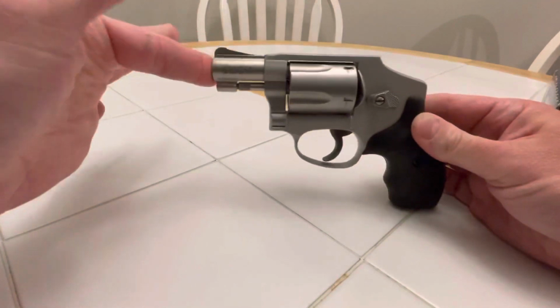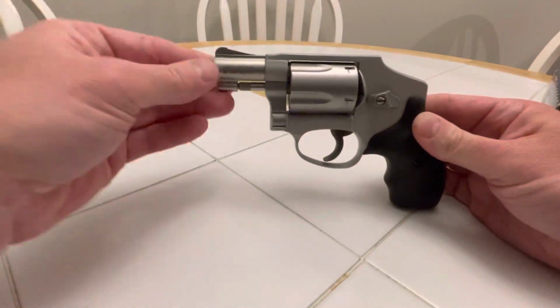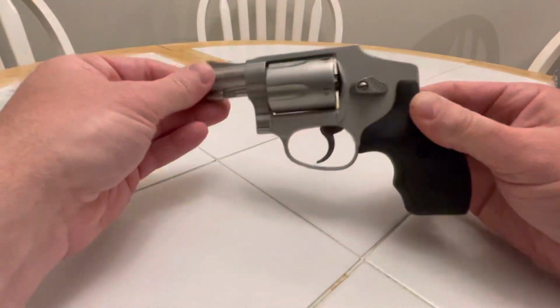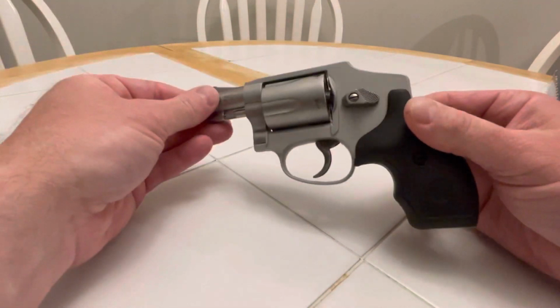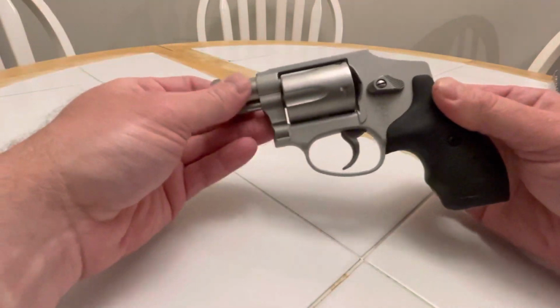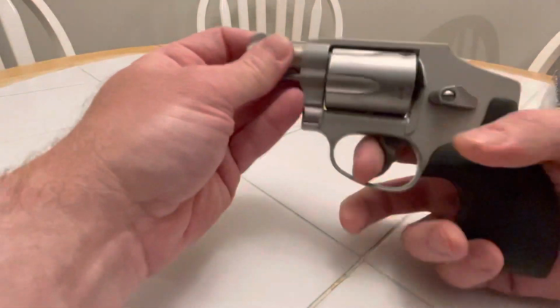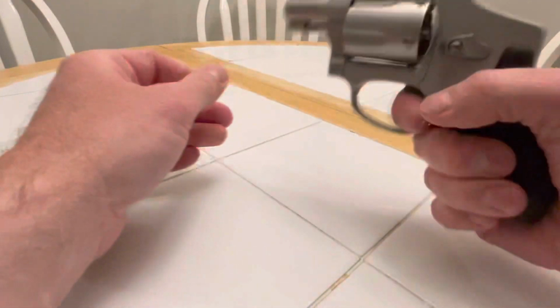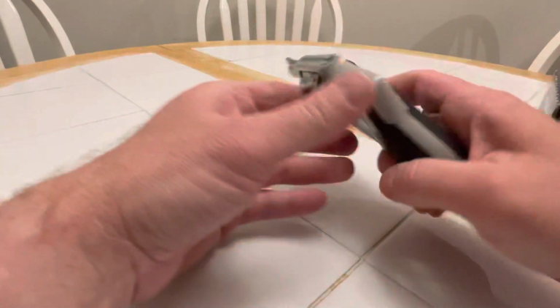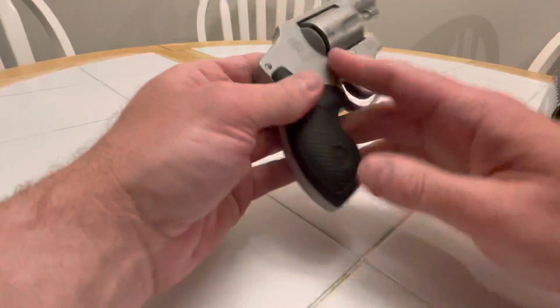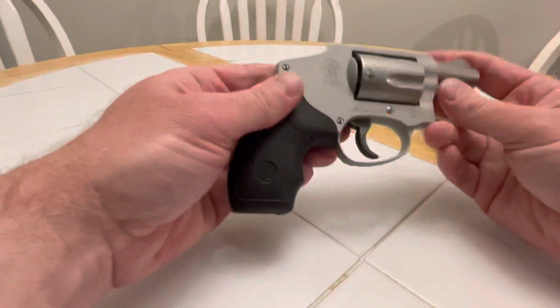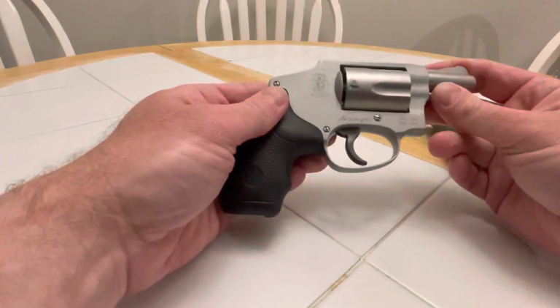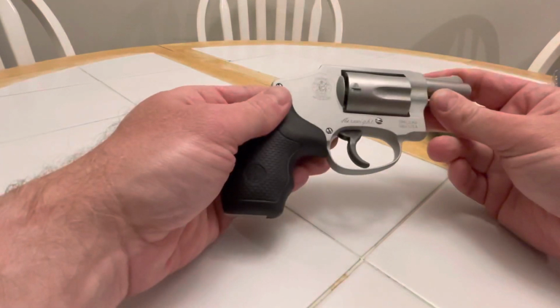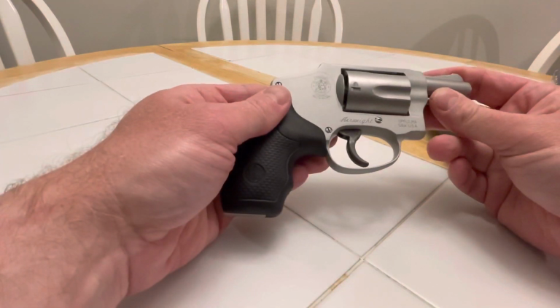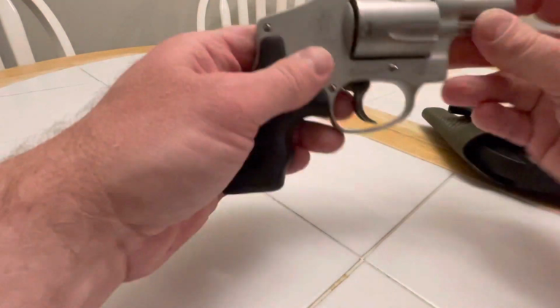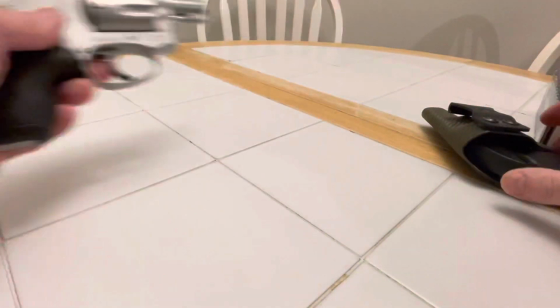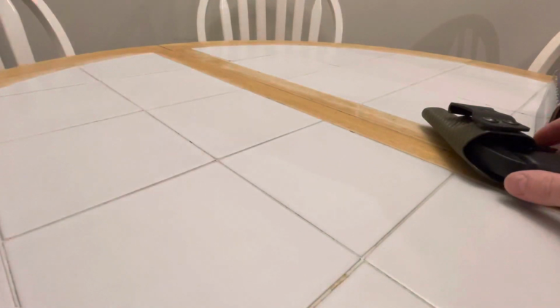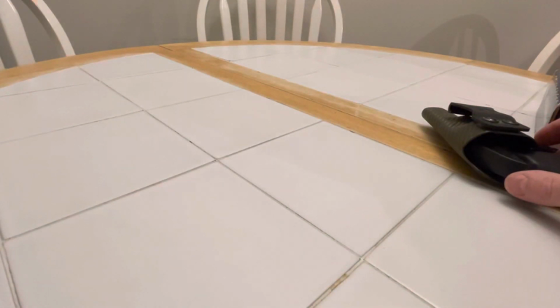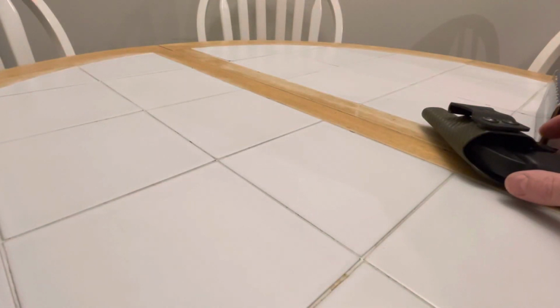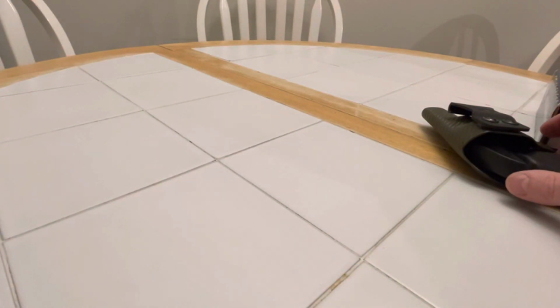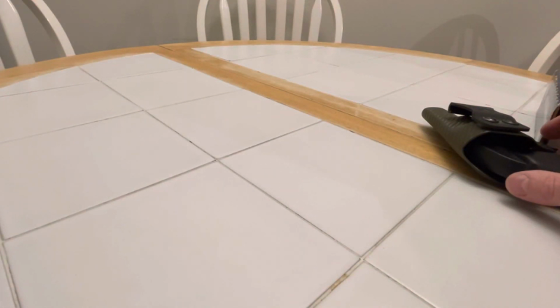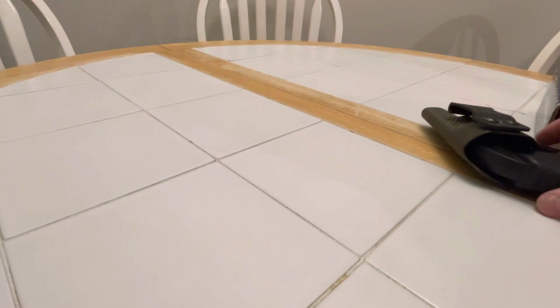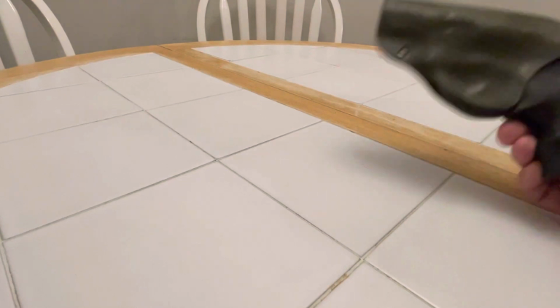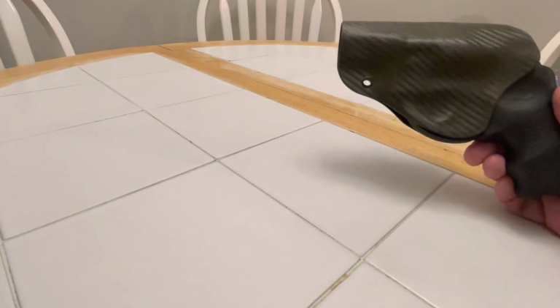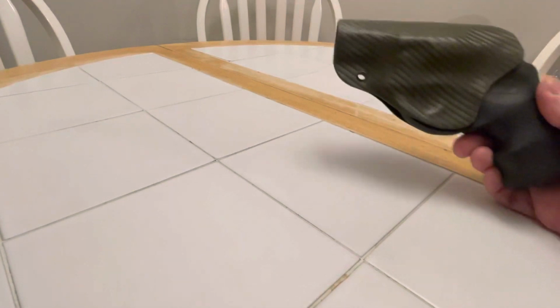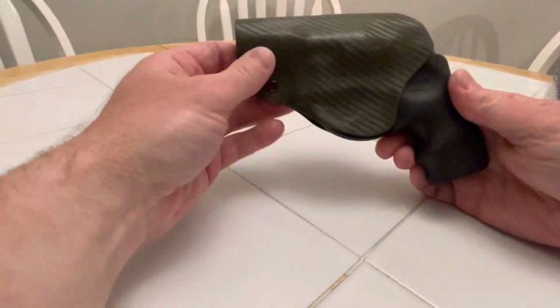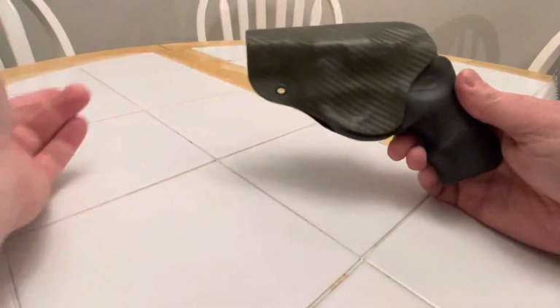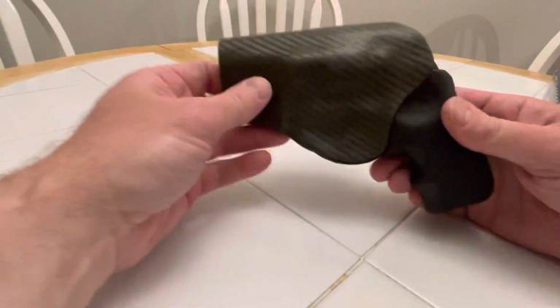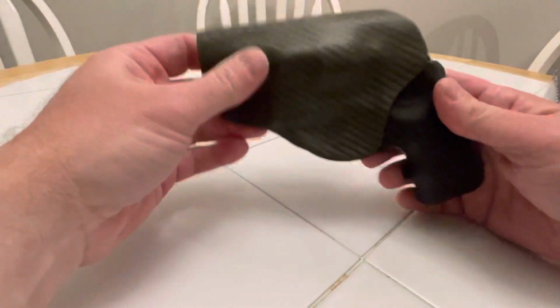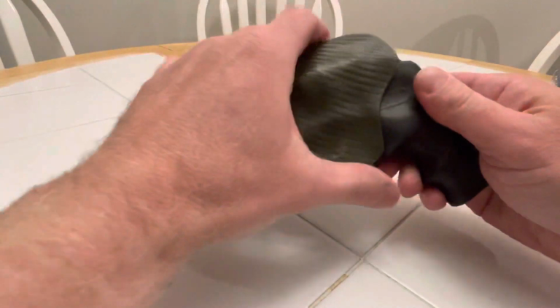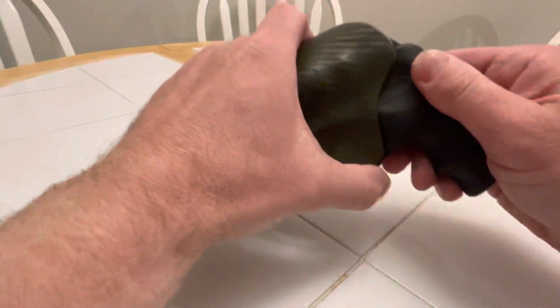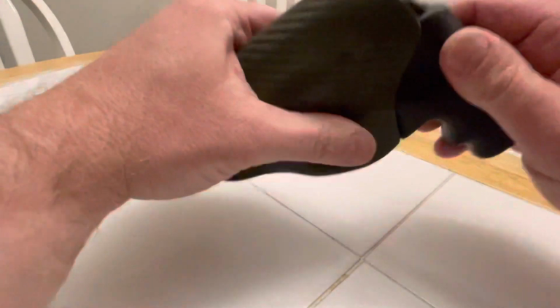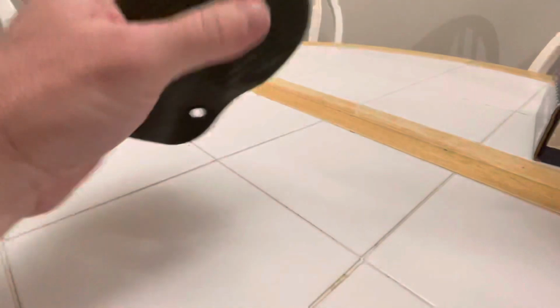He bought a new car. It's a really strong trigger. And I really wanted an LCR and I couldn't find one. Then, two days after I got the 642, I found one — and it came with a holster.